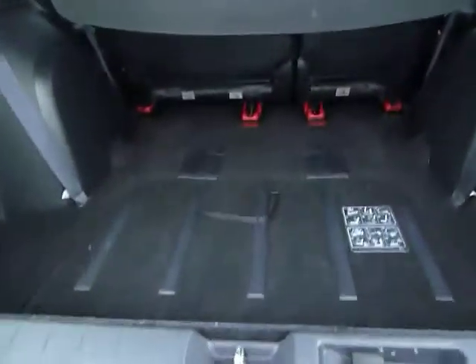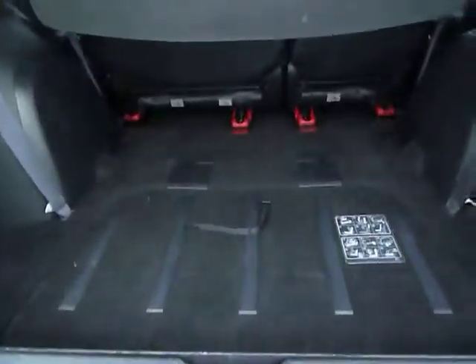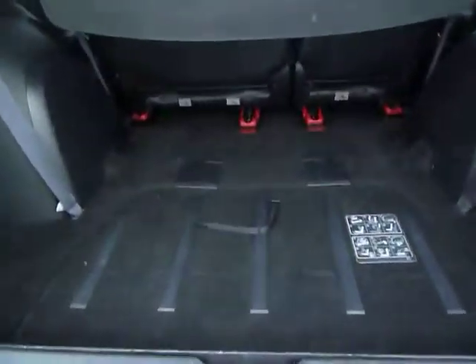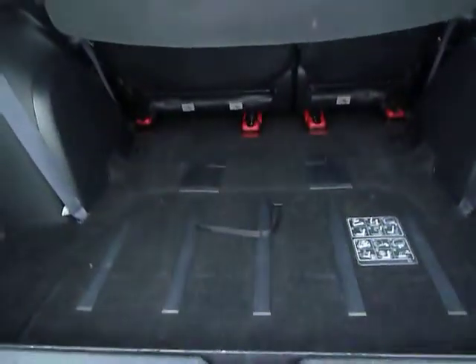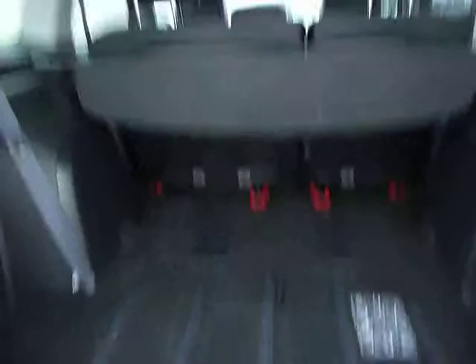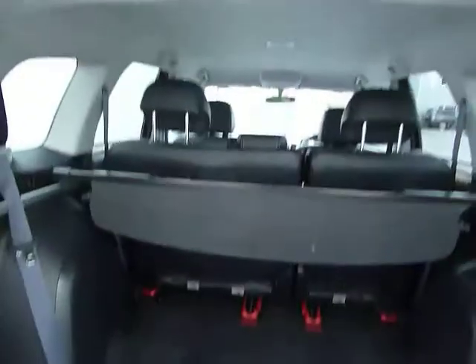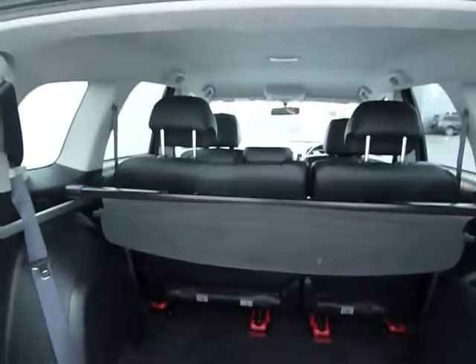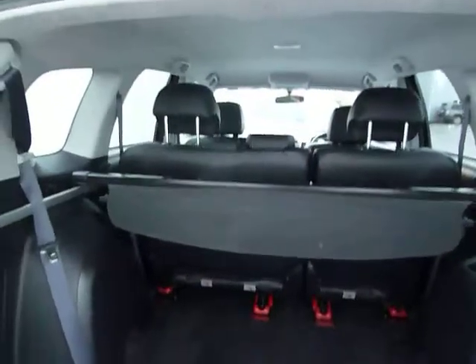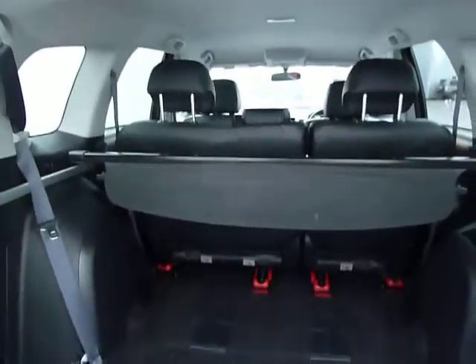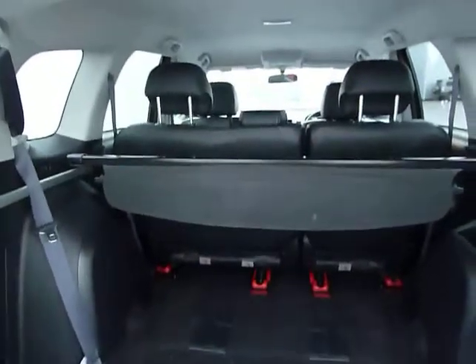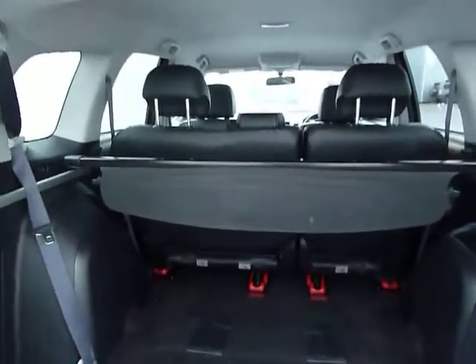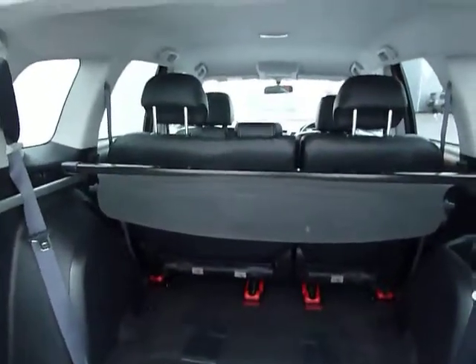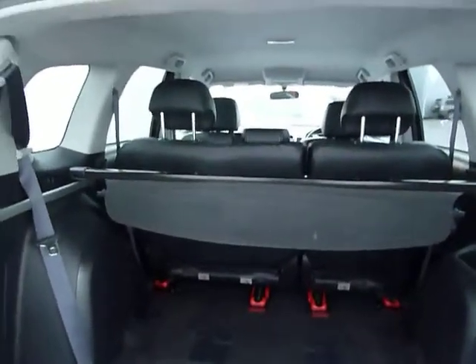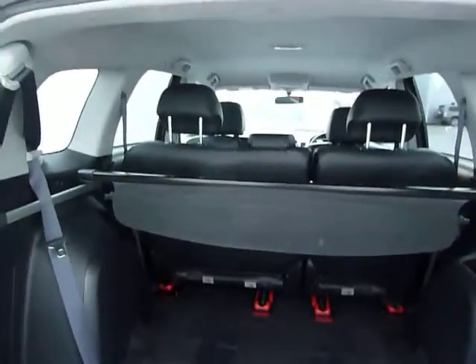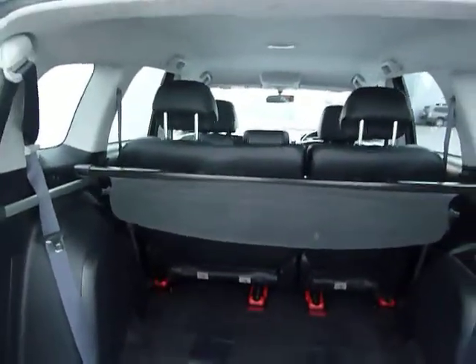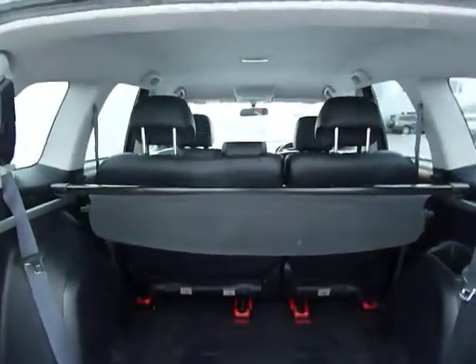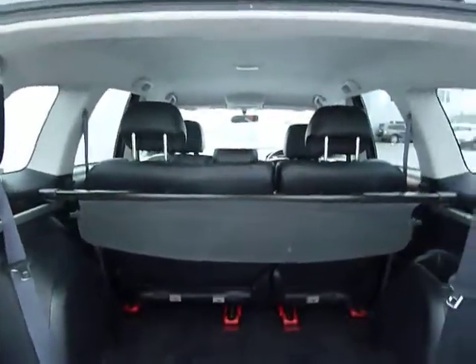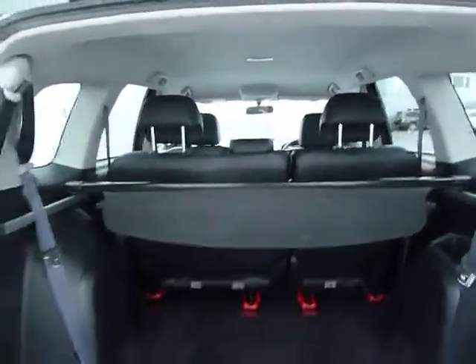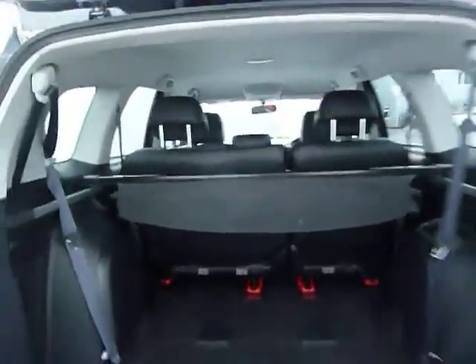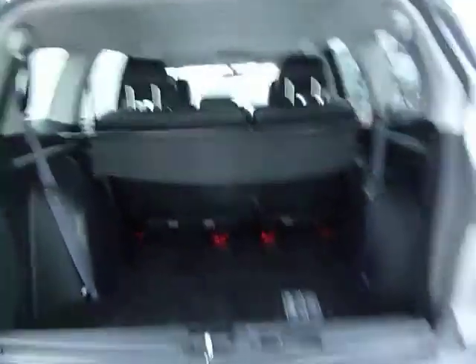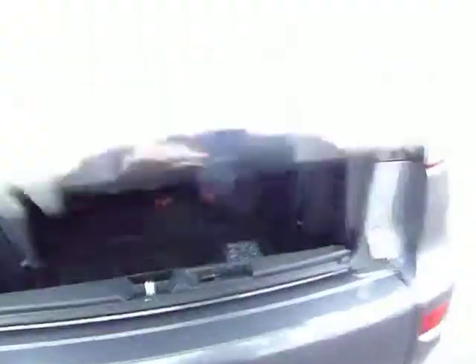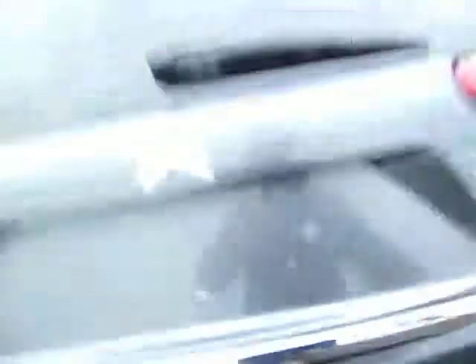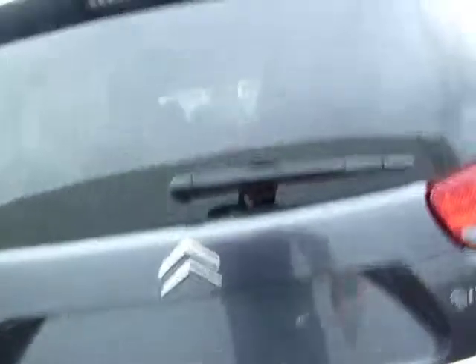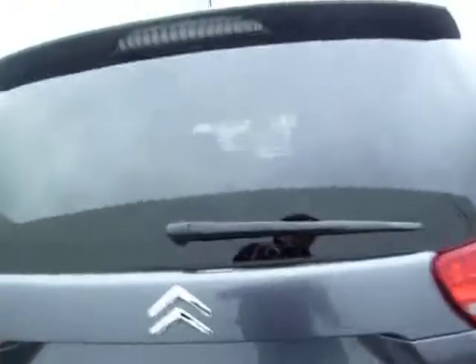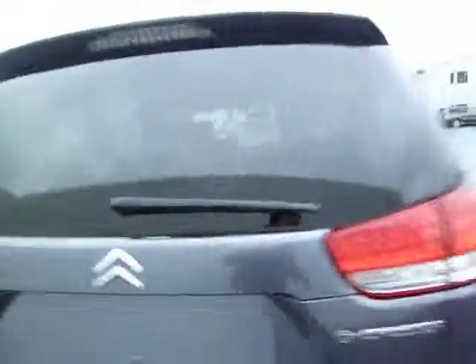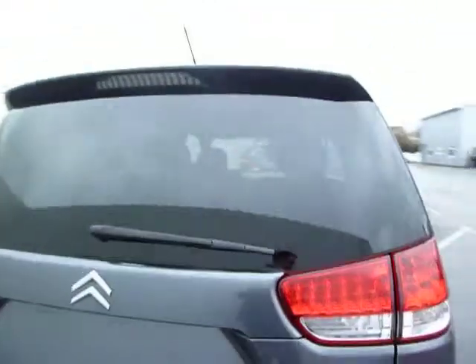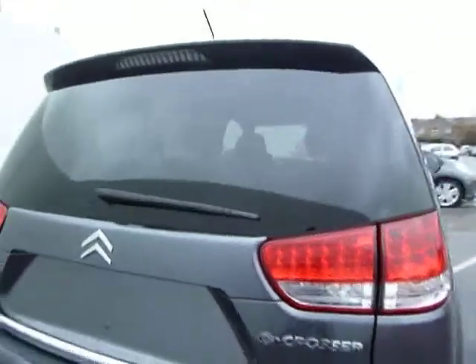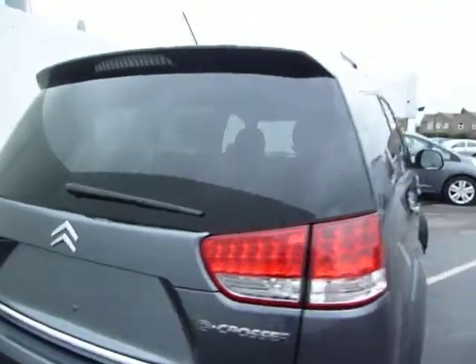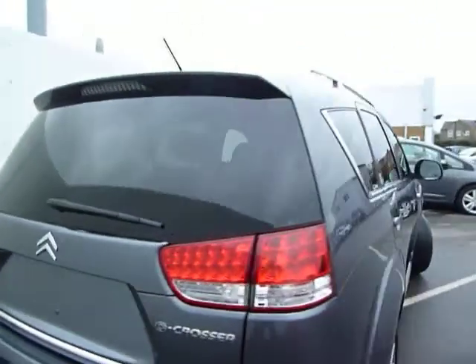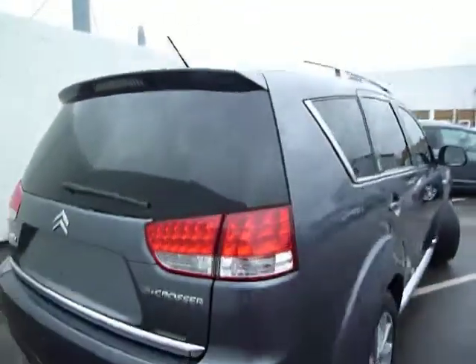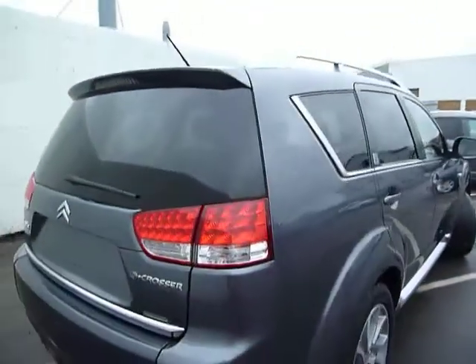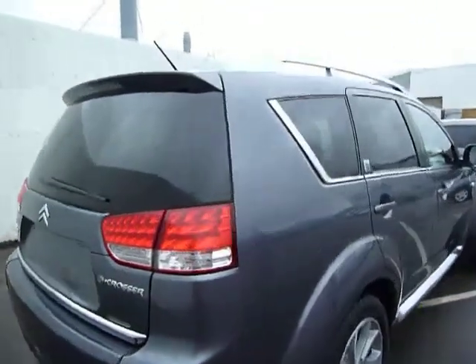Seats six and seven are back here. They're on rails so they're adjustable, and they fold down as well — a very practical family vehicle. It also has four-wheel drive capability.